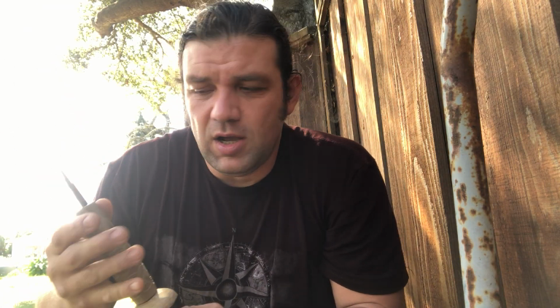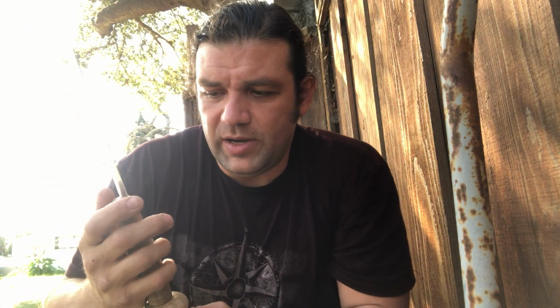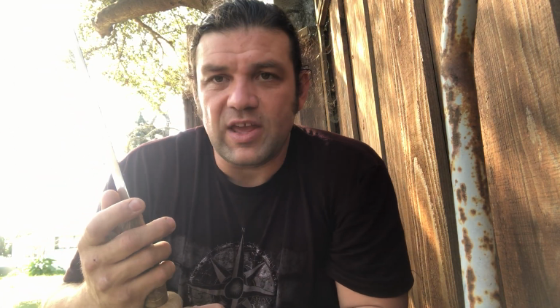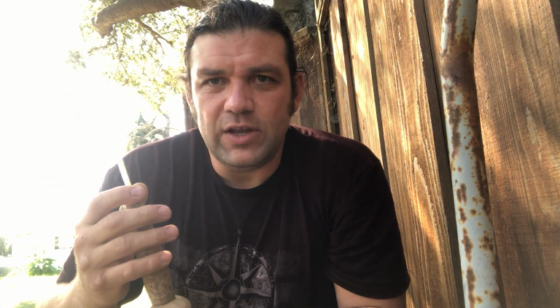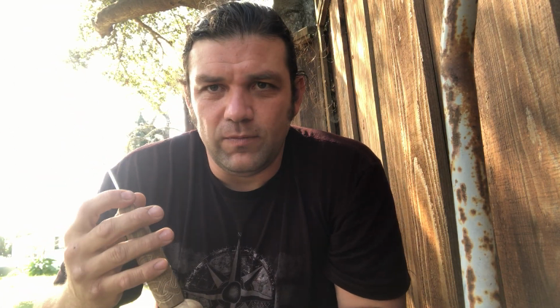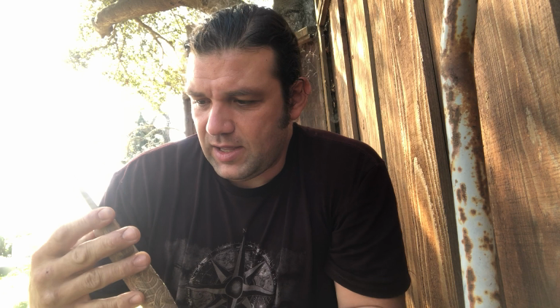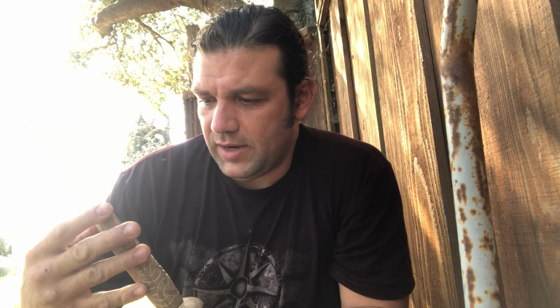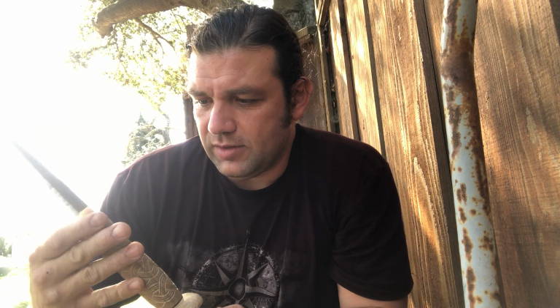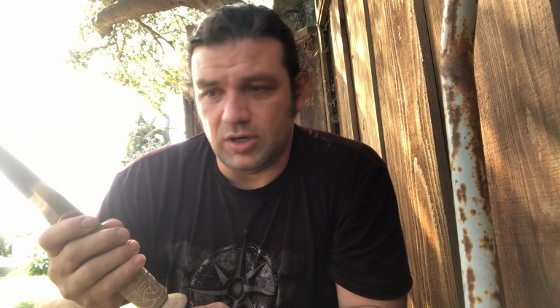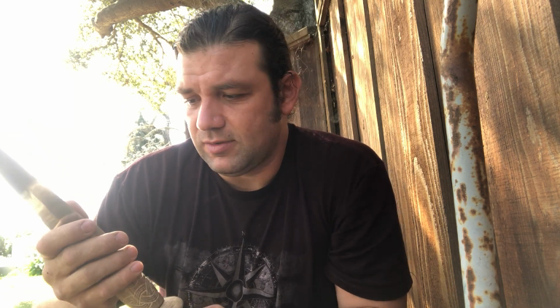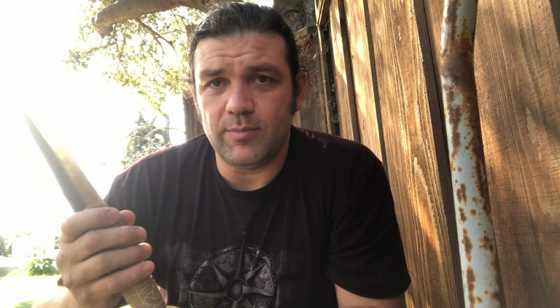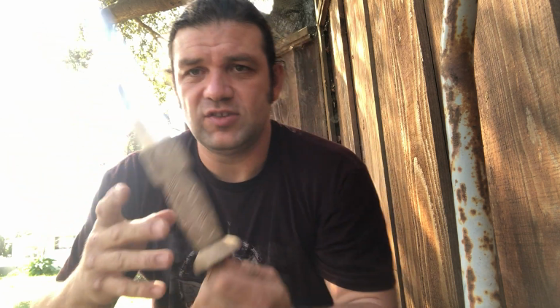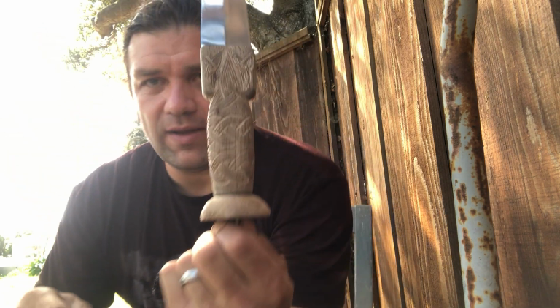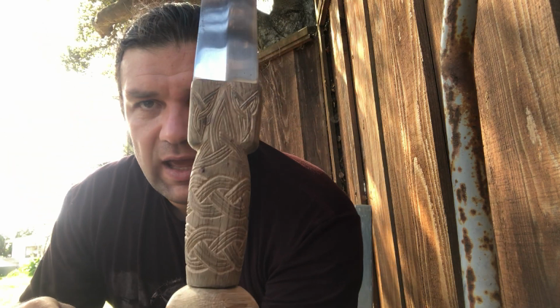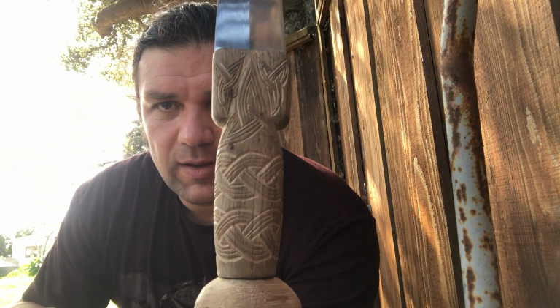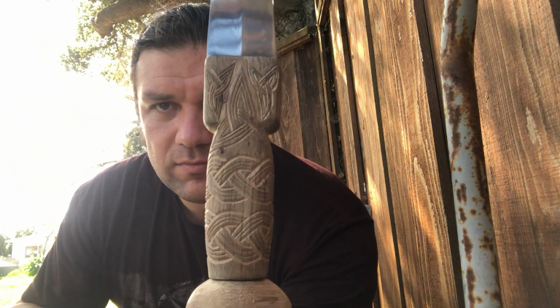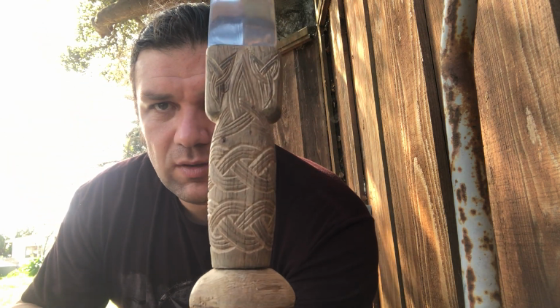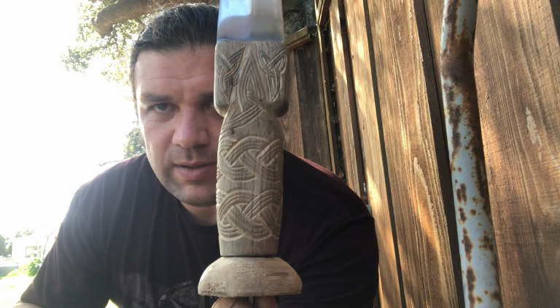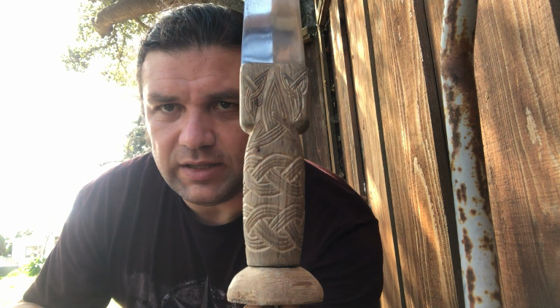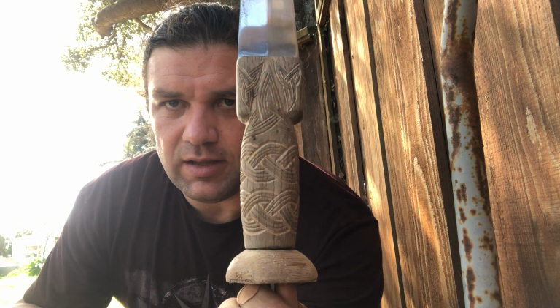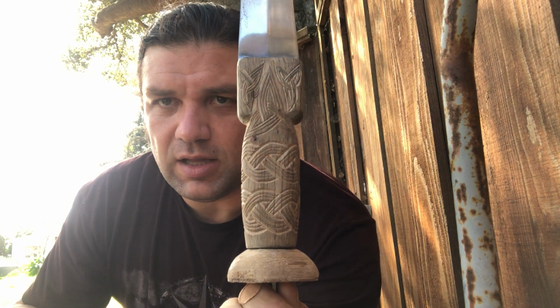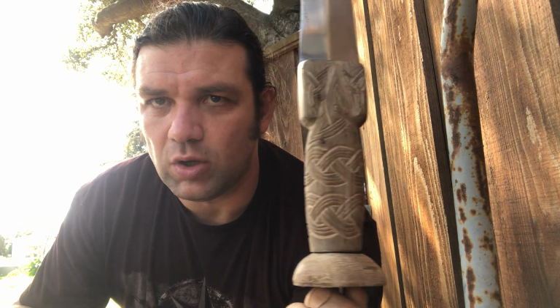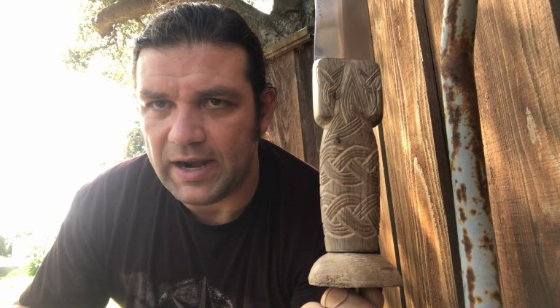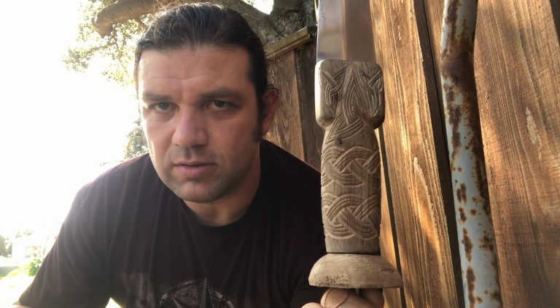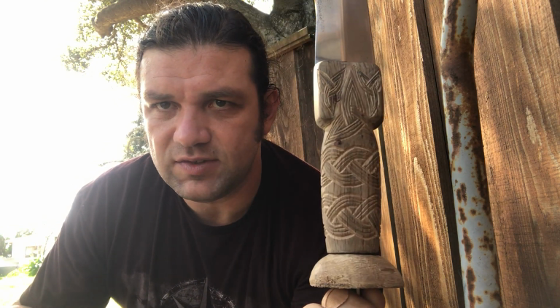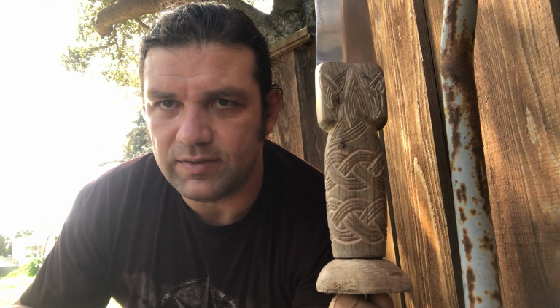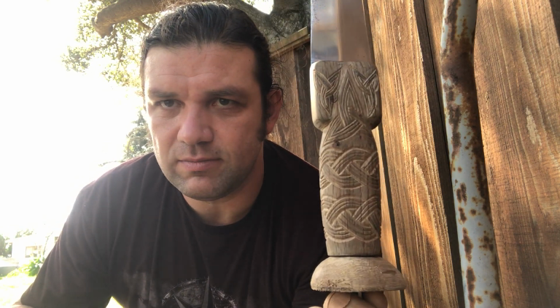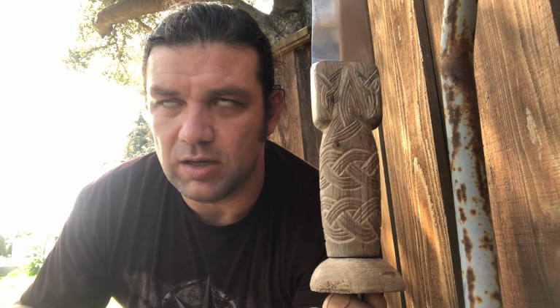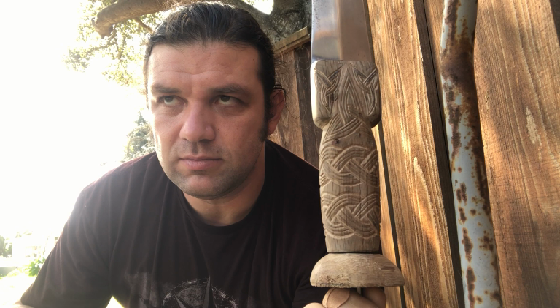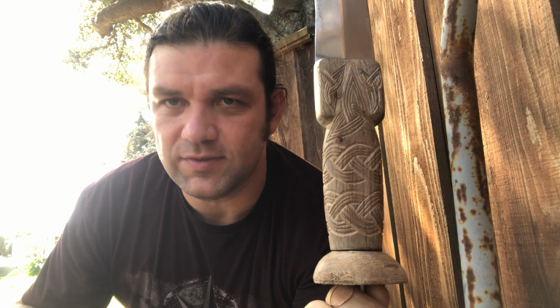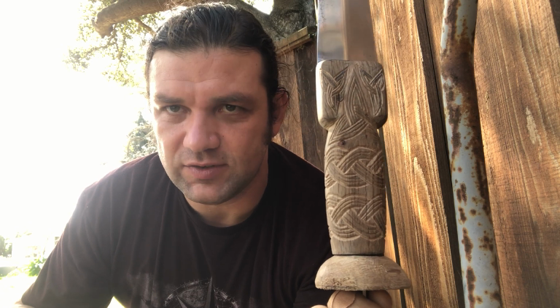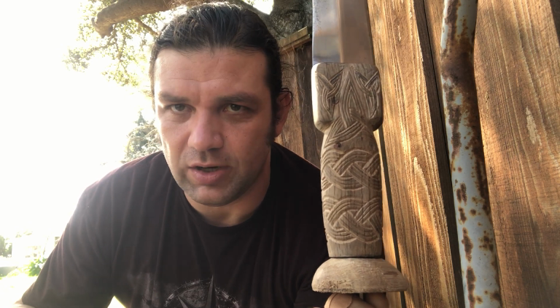Hello everybody. I'm gonna make a quick video on Scottish dirks. I've recently been crafting a basically historically inspired 18th century Scottish dirk.